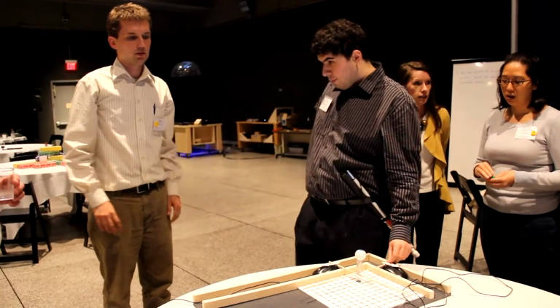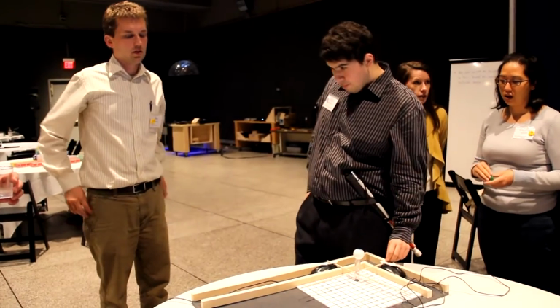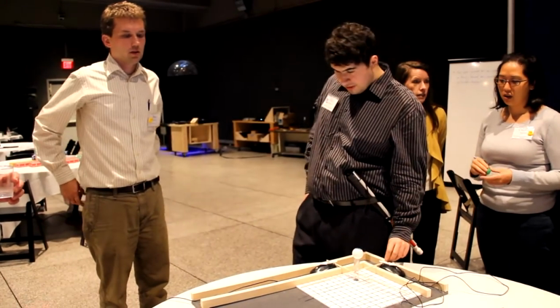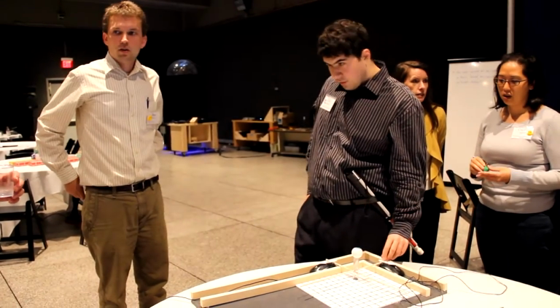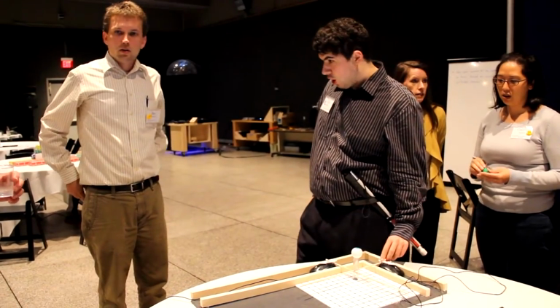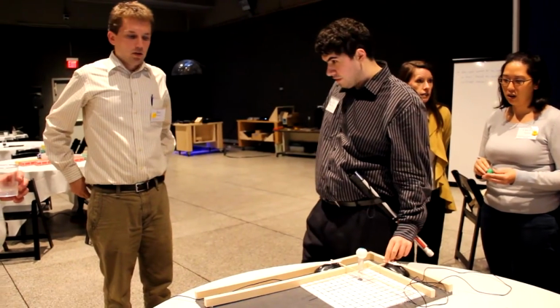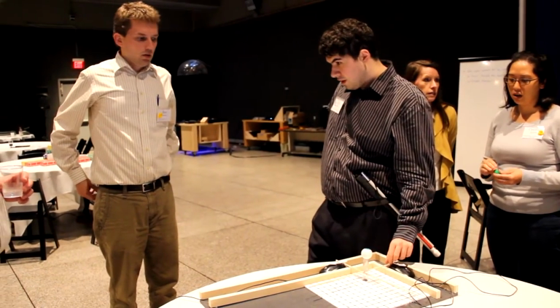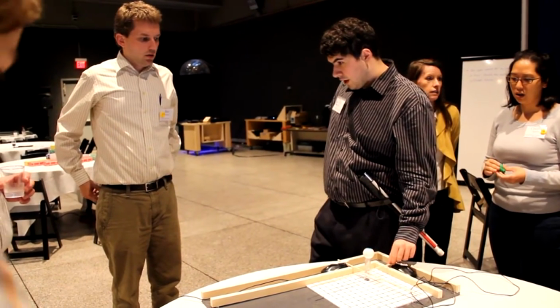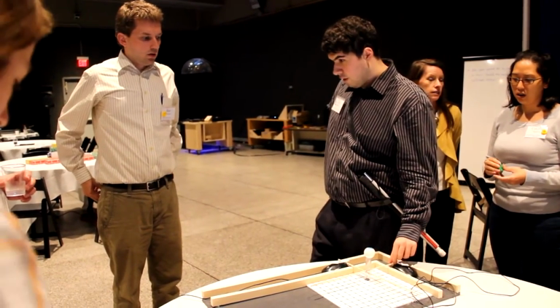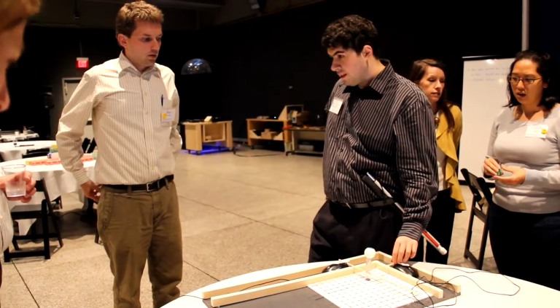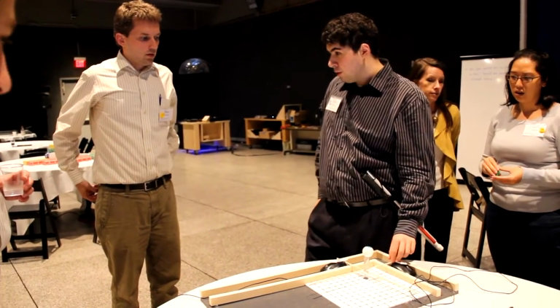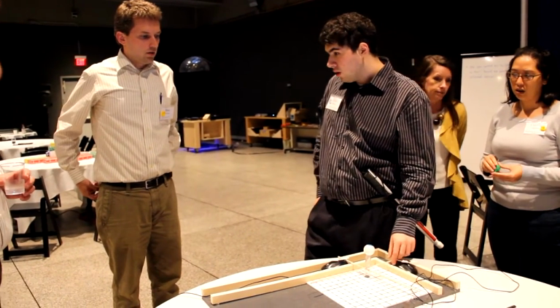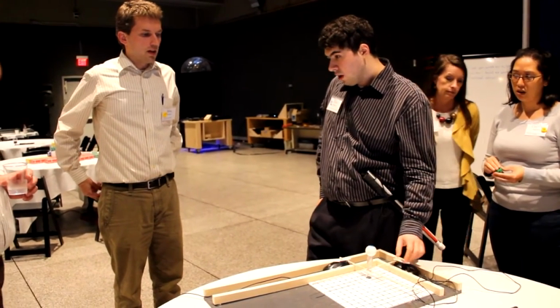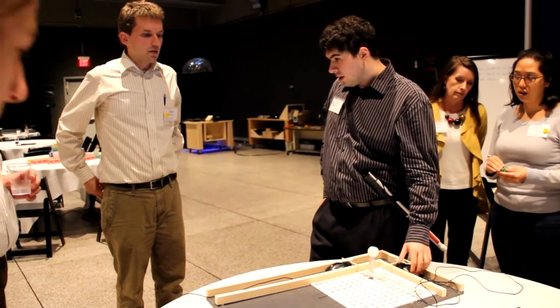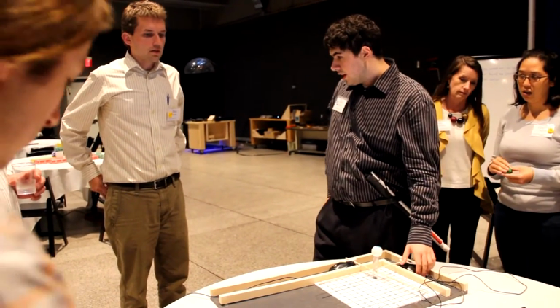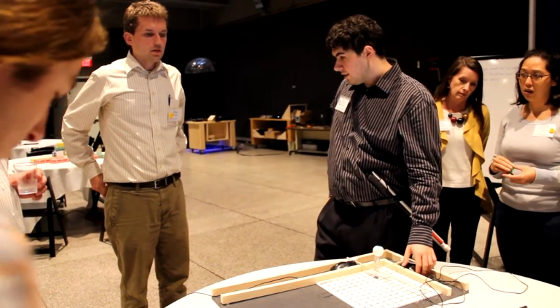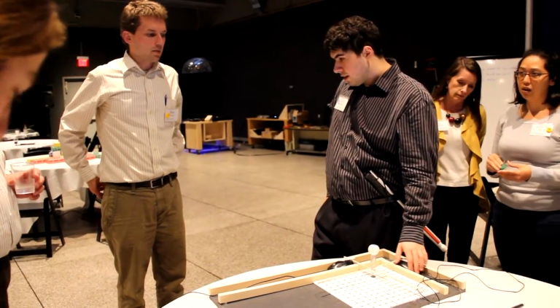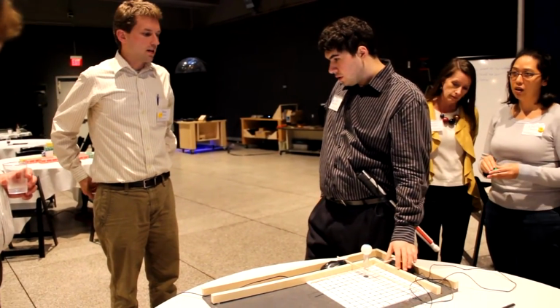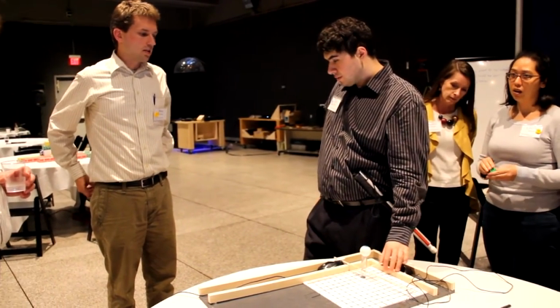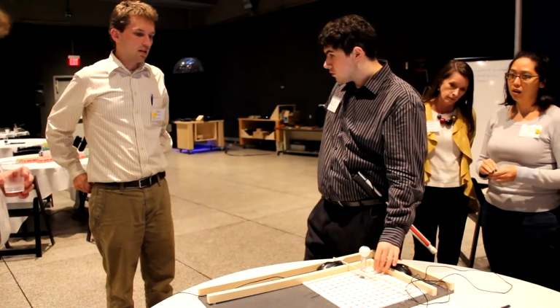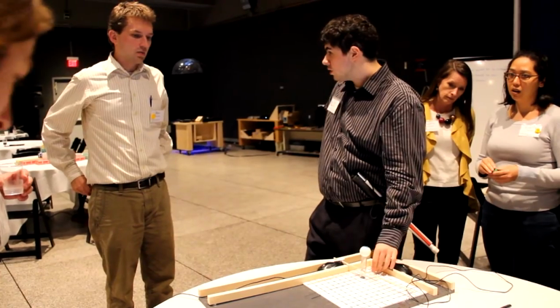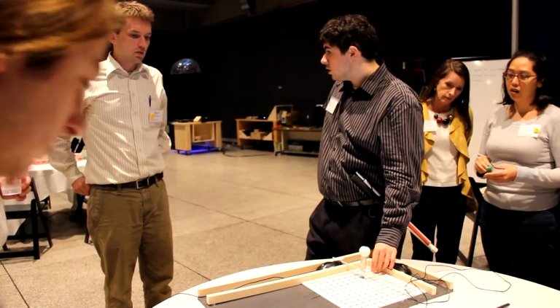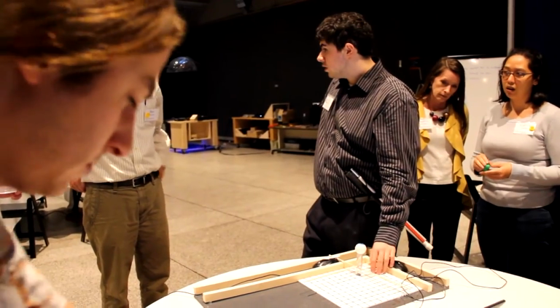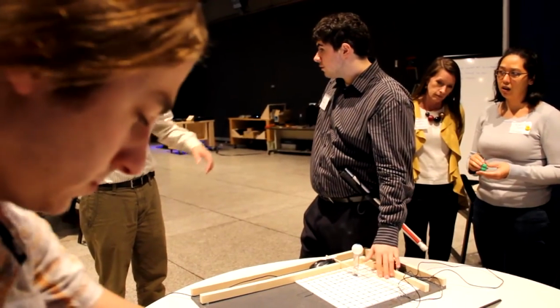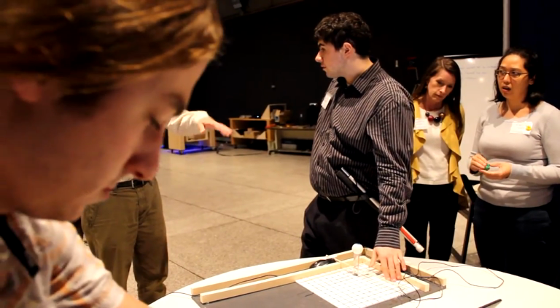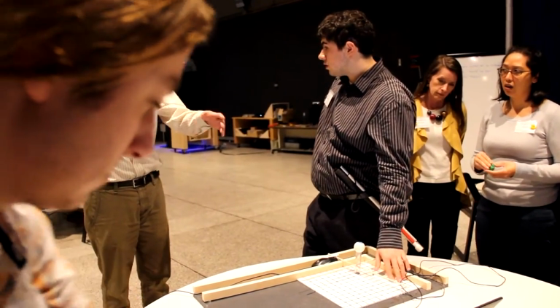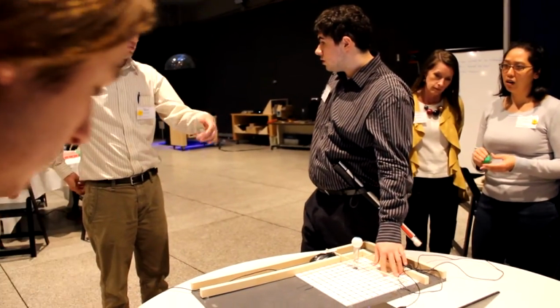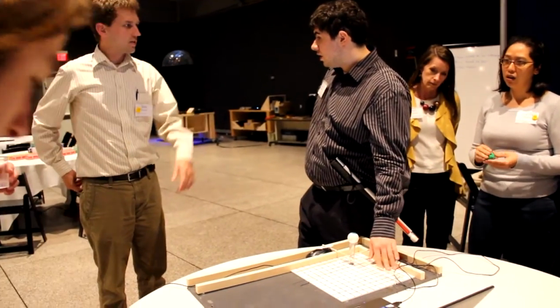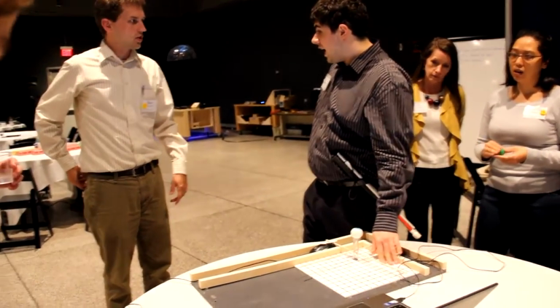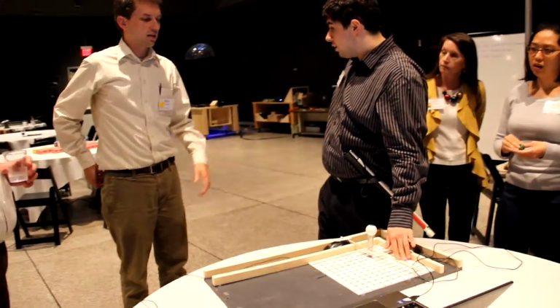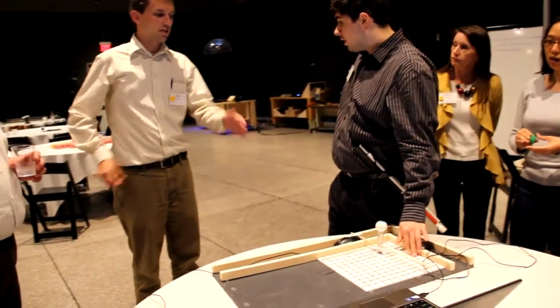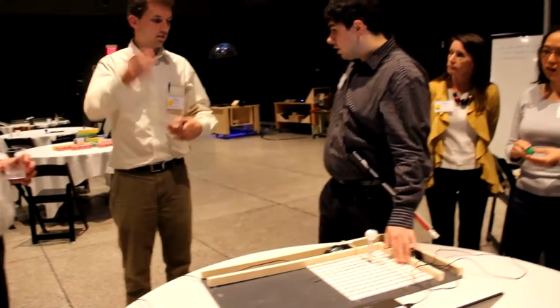And we're going to turn mouse acceleration off for the demo. That's right — that would be great. Because it won't decalibrate as much.